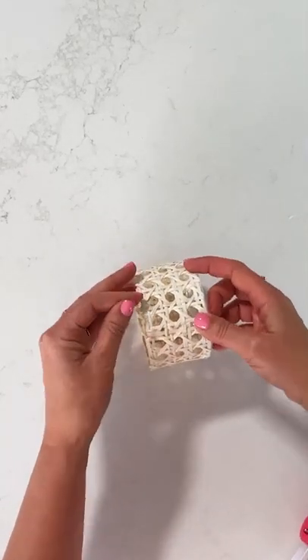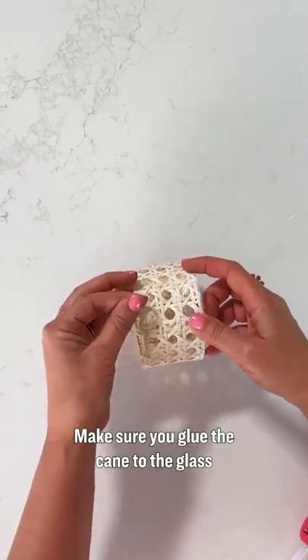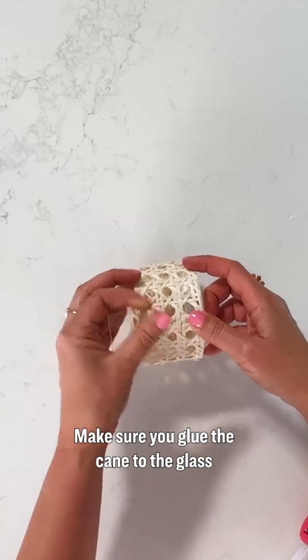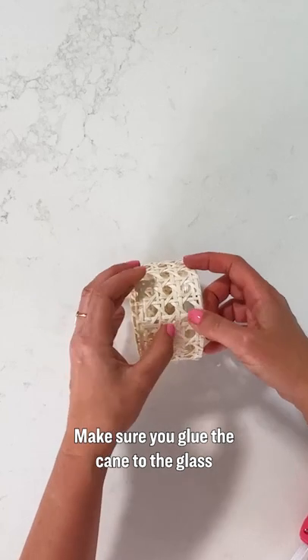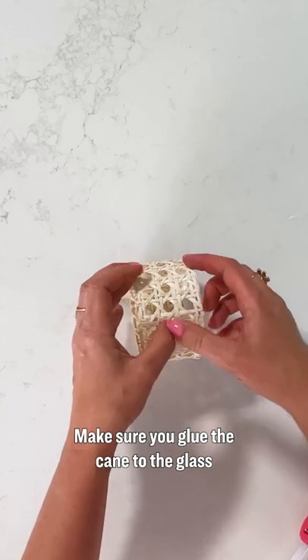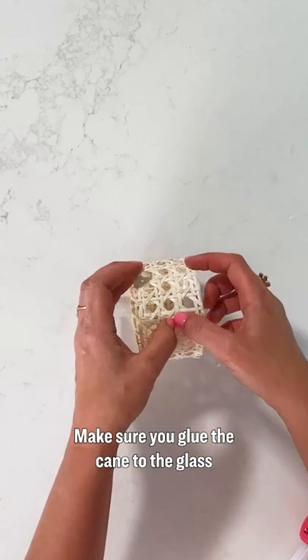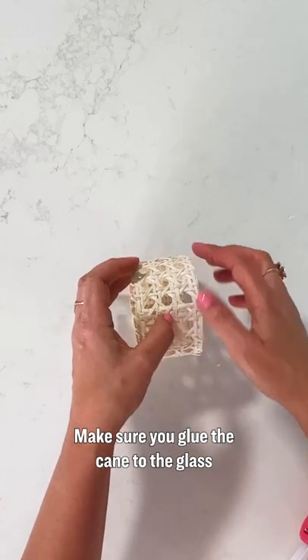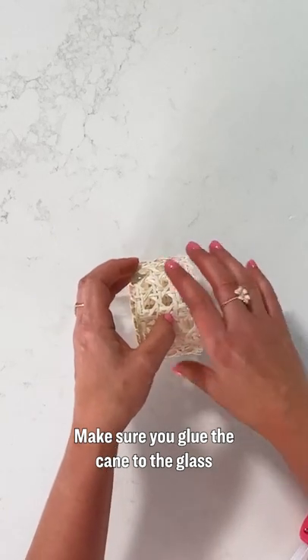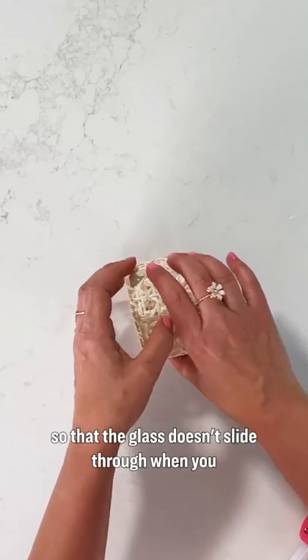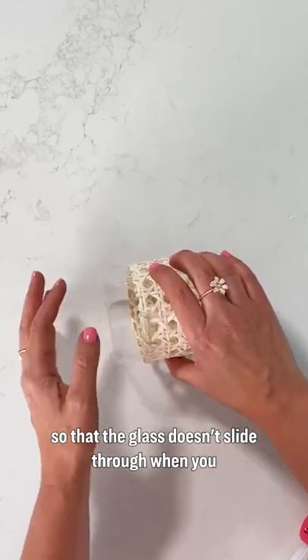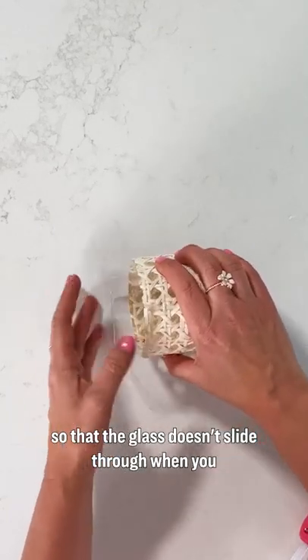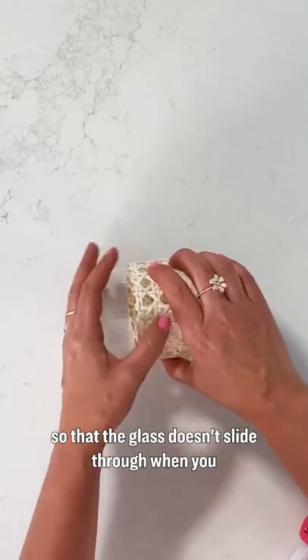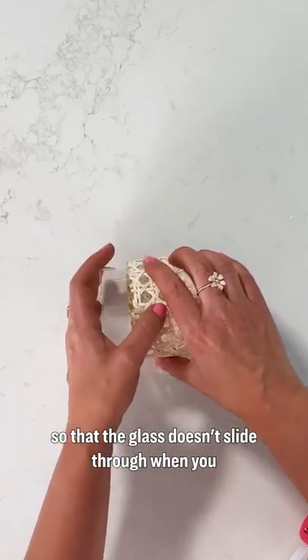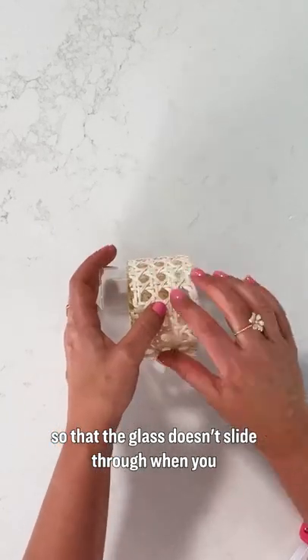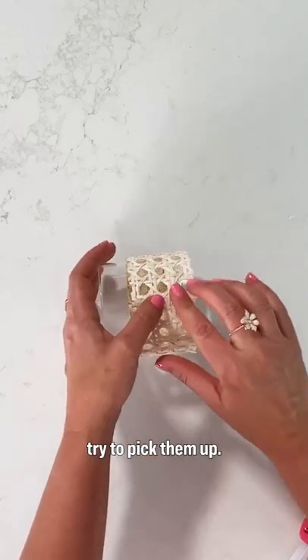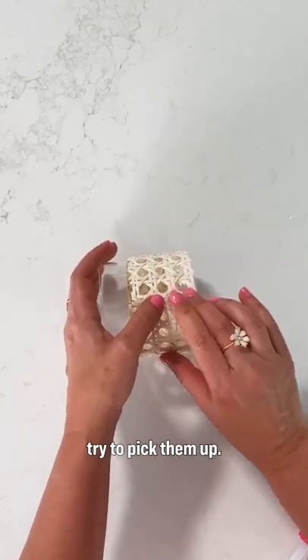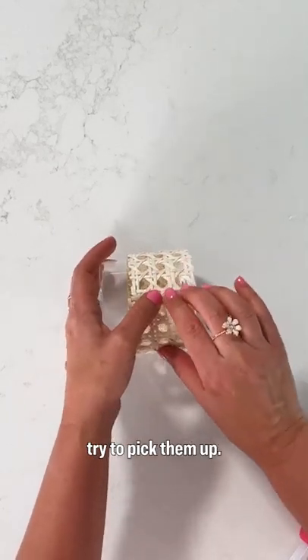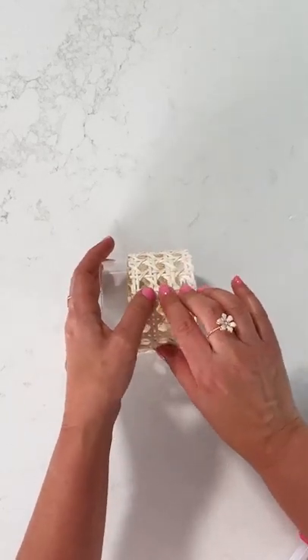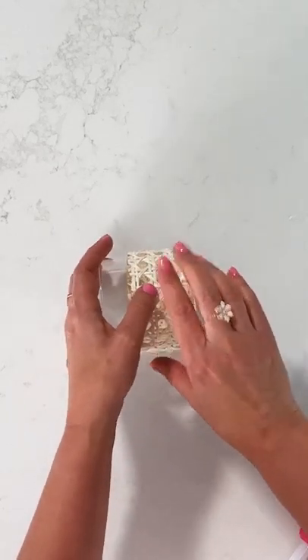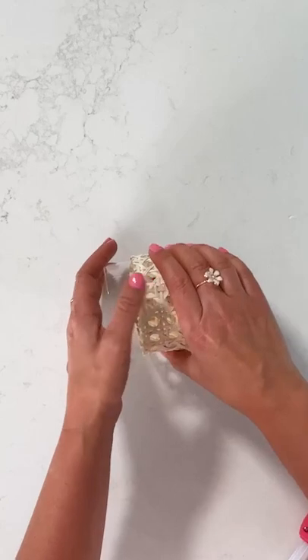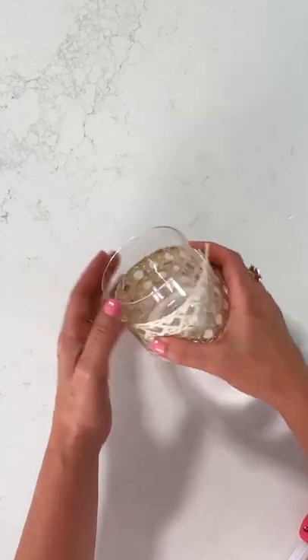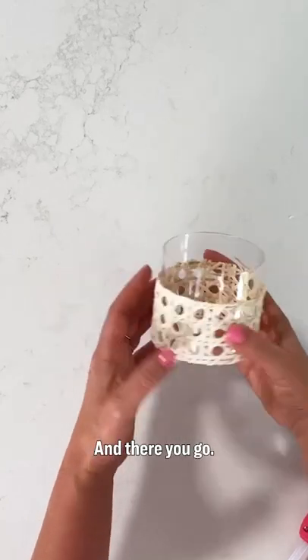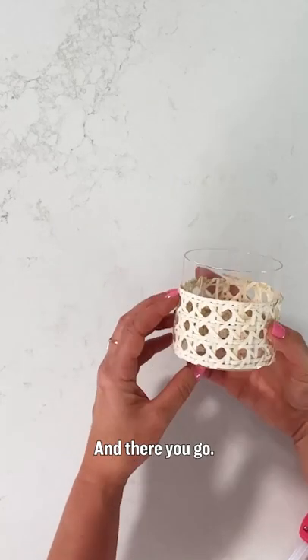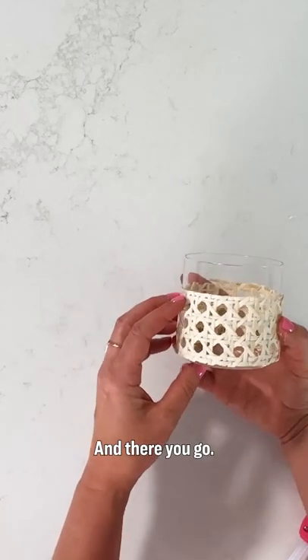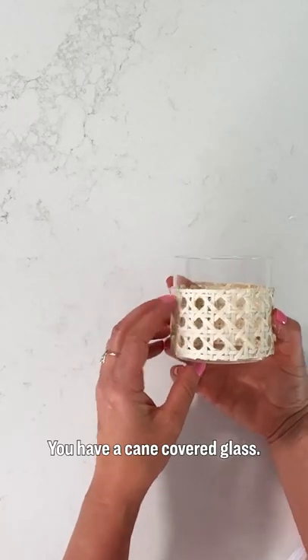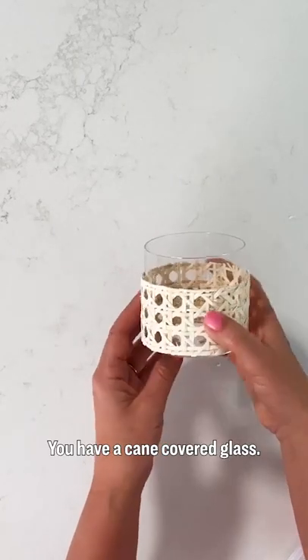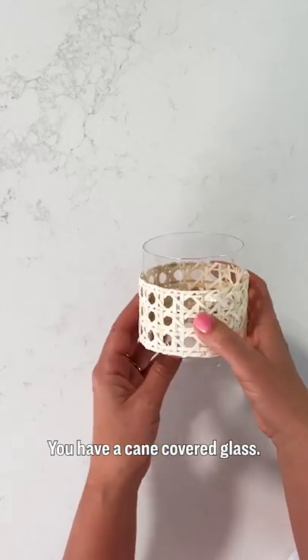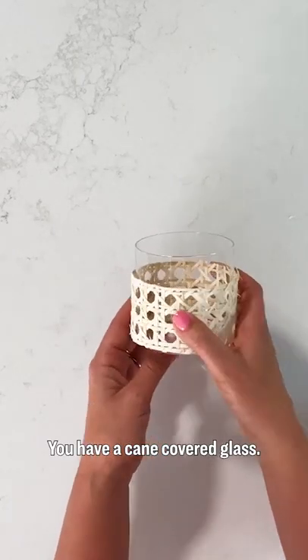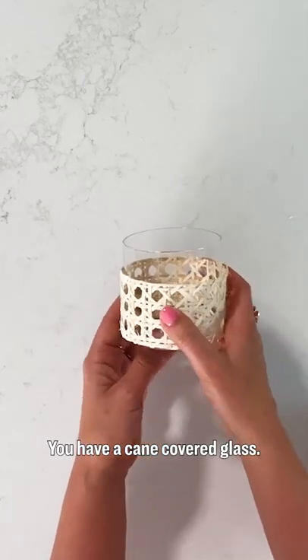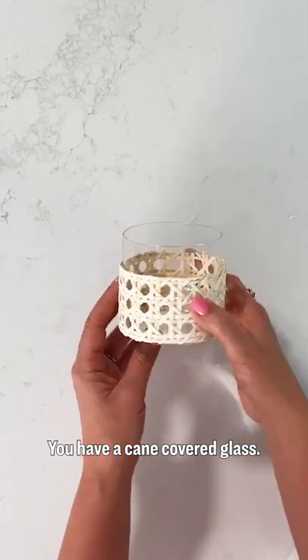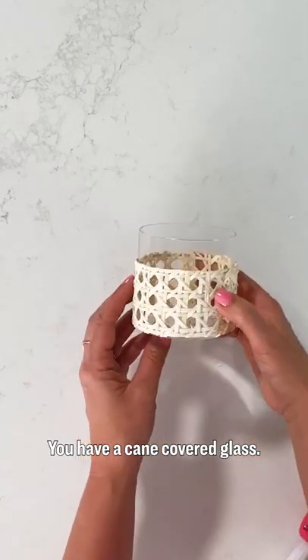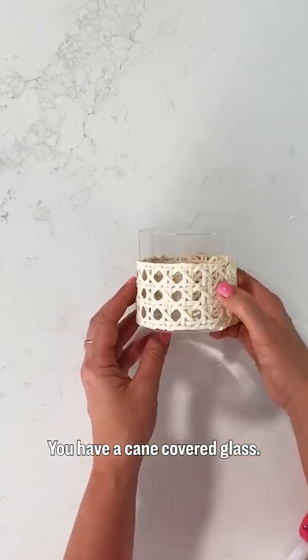Make sure you glue the cane to the glass so that the glass doesn't slide through when you try to pick them up. And there you go — you have a cane-covered glass.